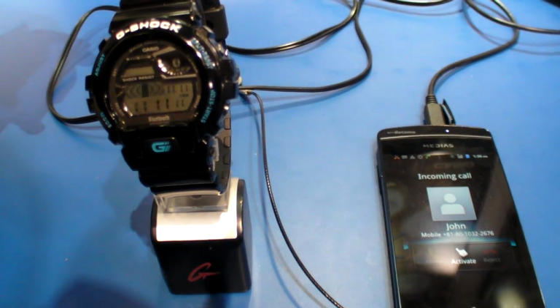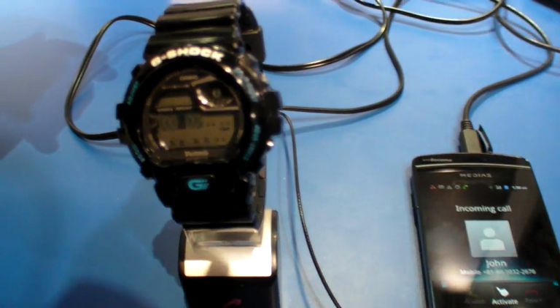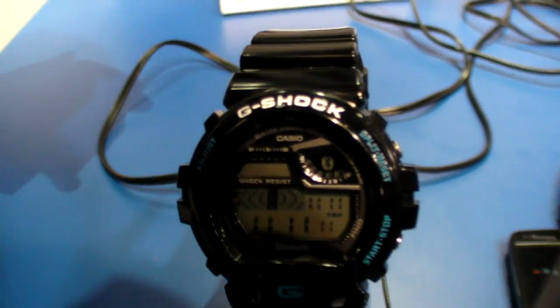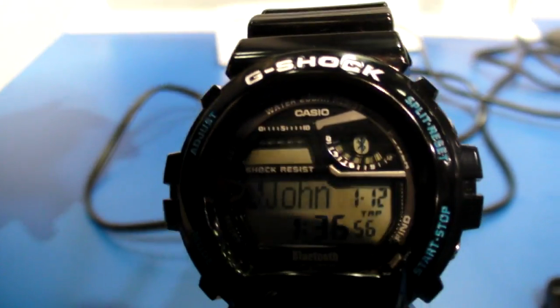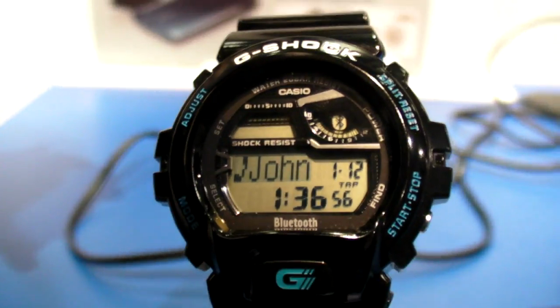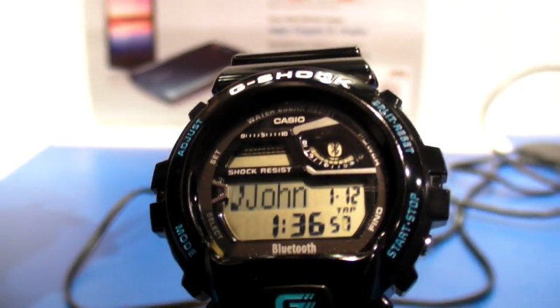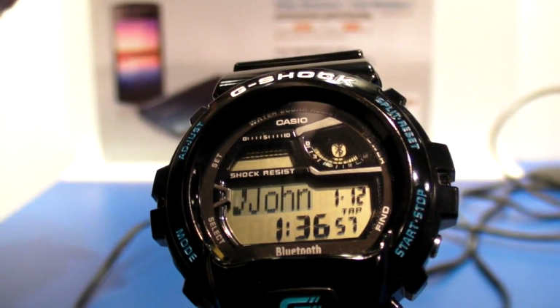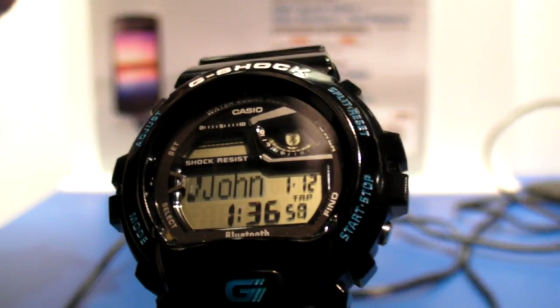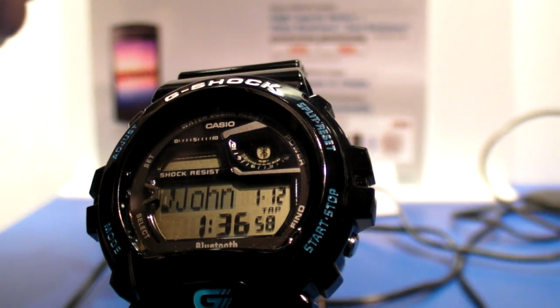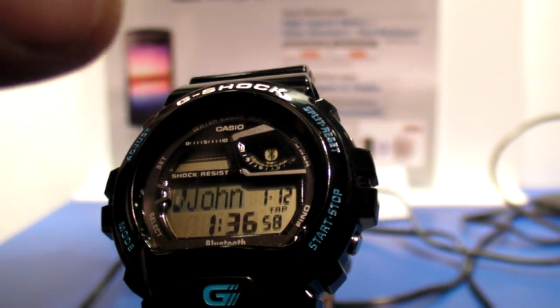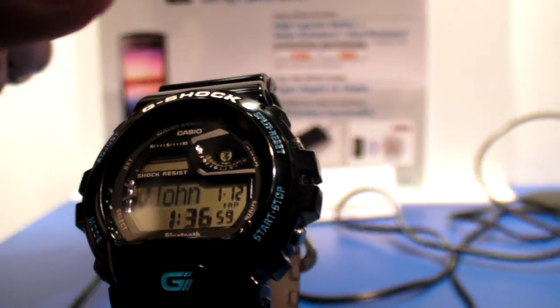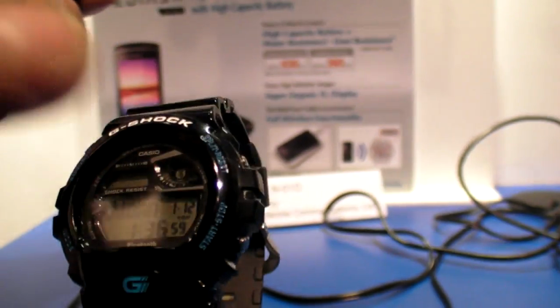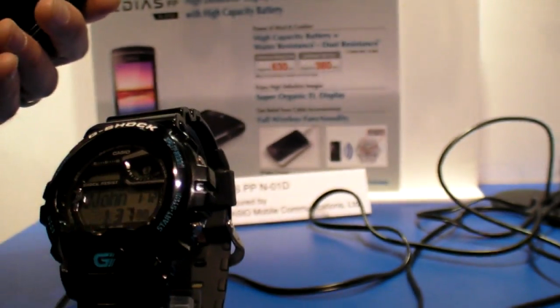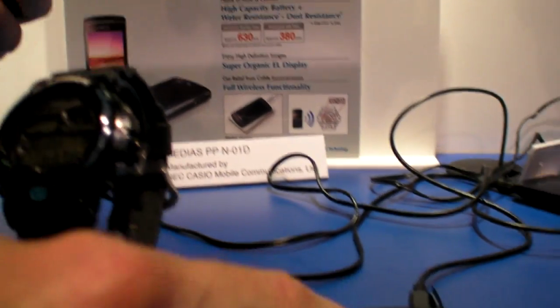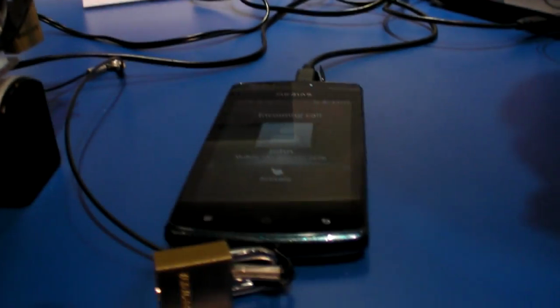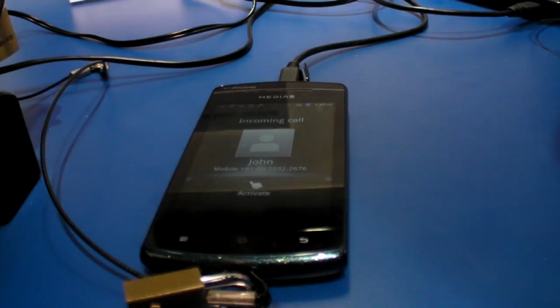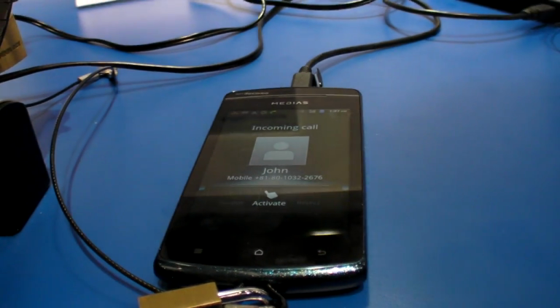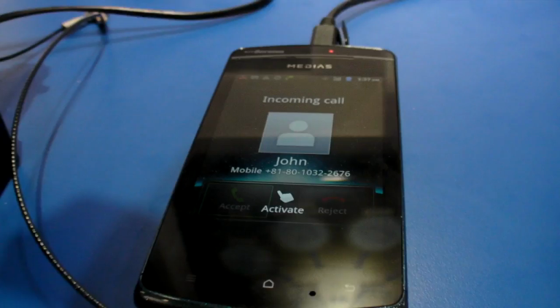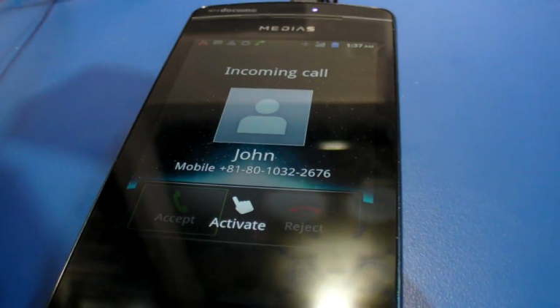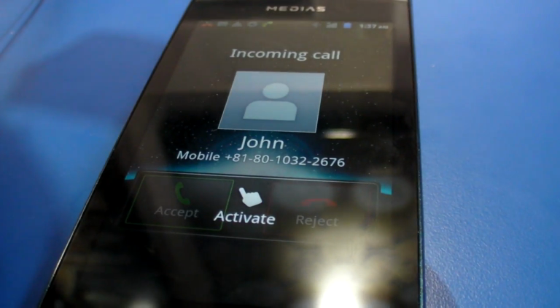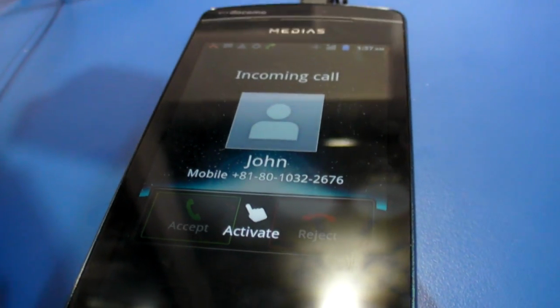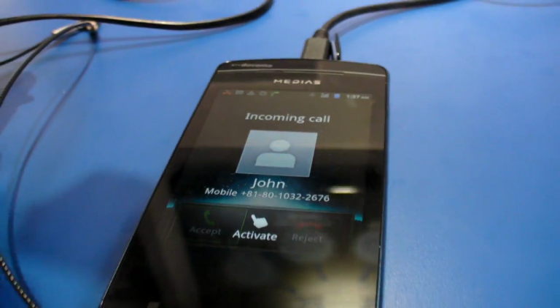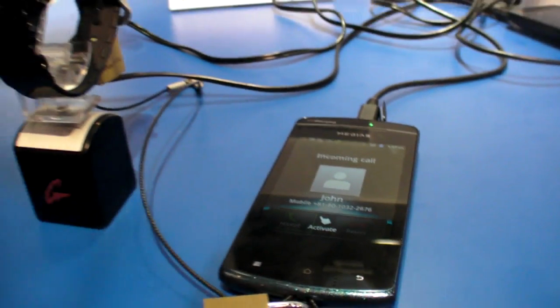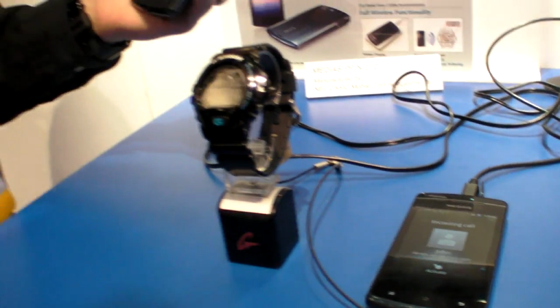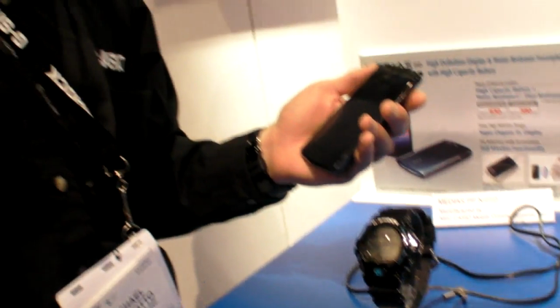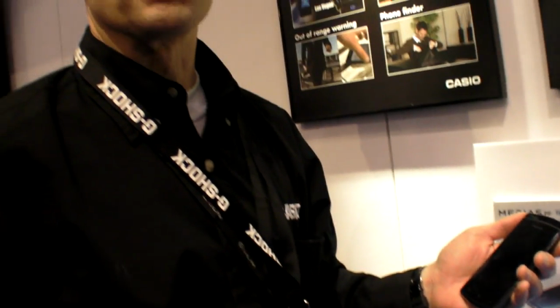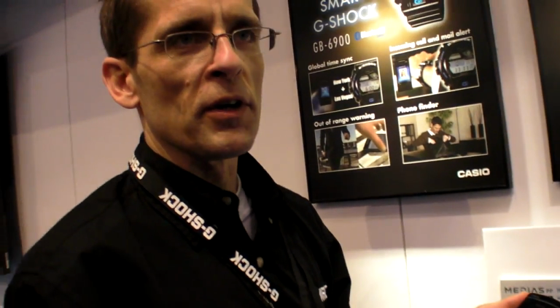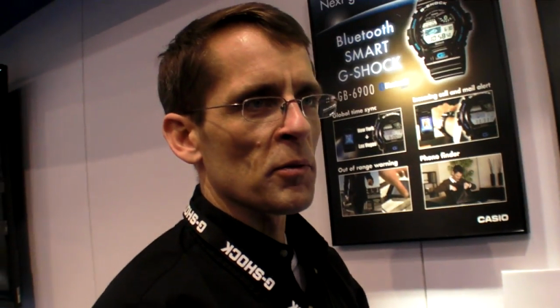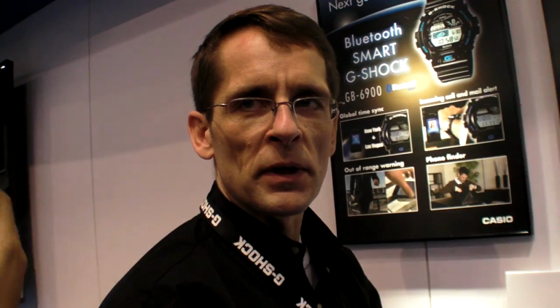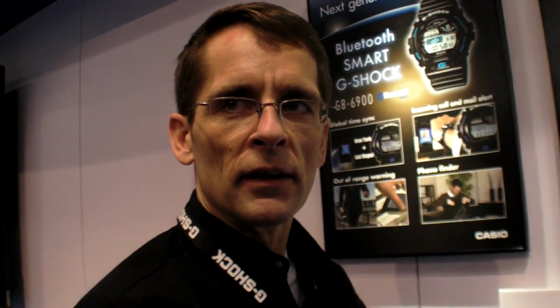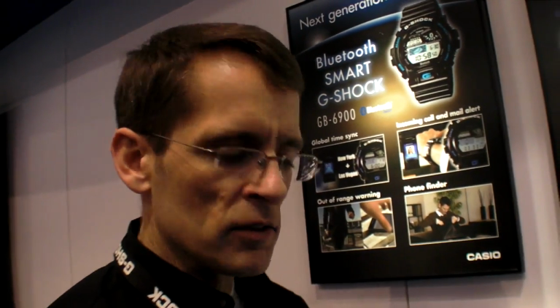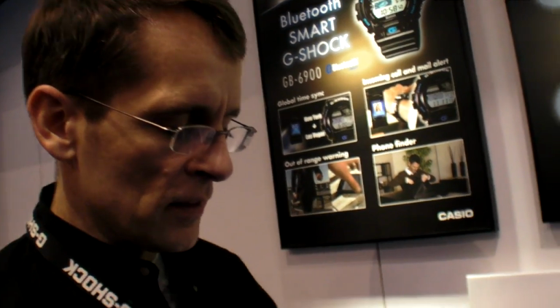Incoming call from John. John is calling. I'll tap this button and I can silence my phone. So the phone is no longer ringing. If your phone was in your pocket, briefcase, or a business meeting, you could silence it from the watch.